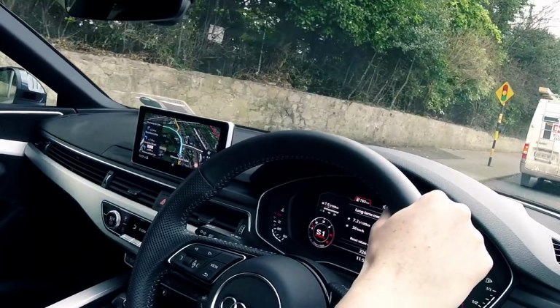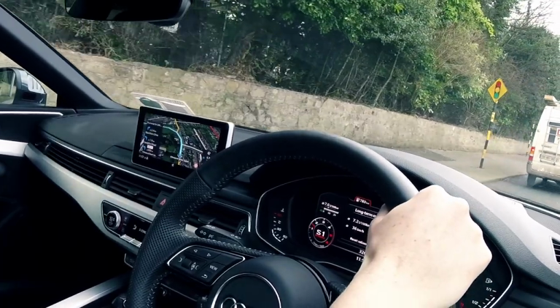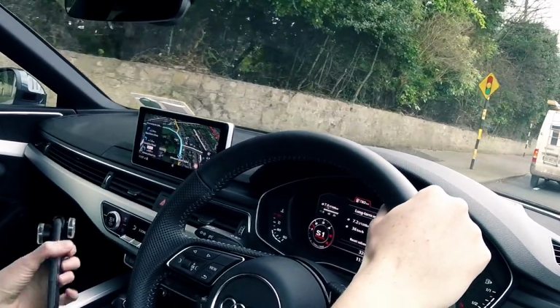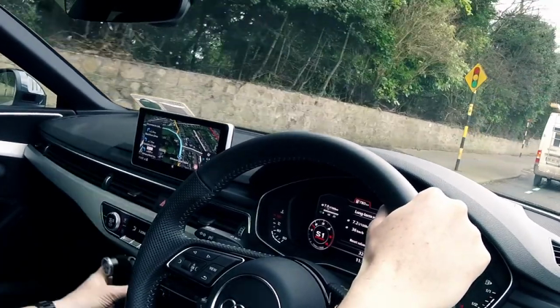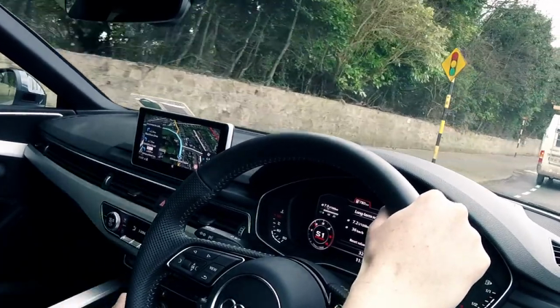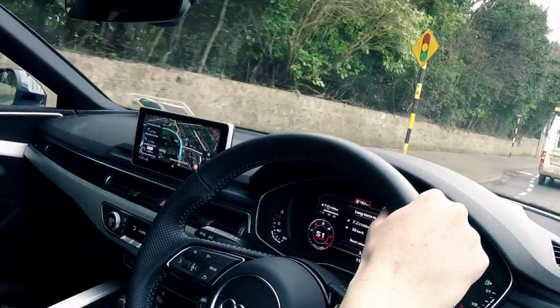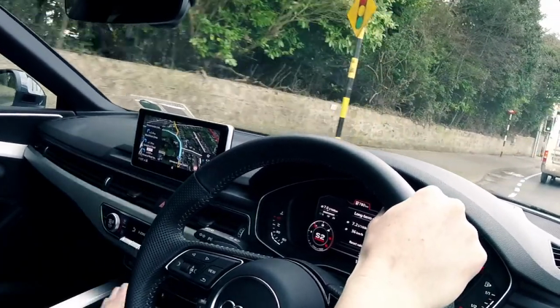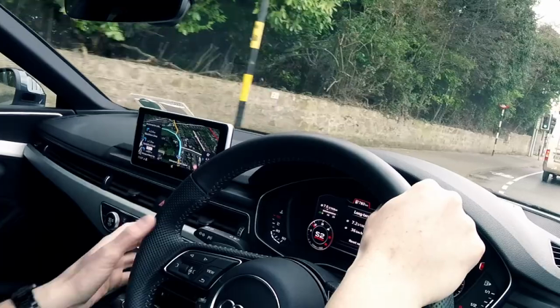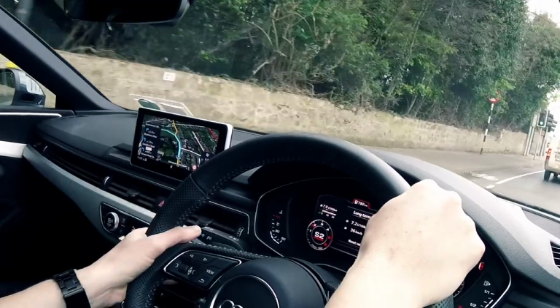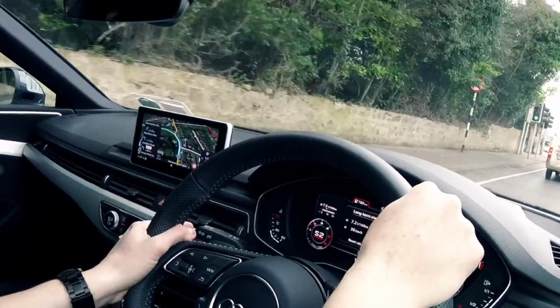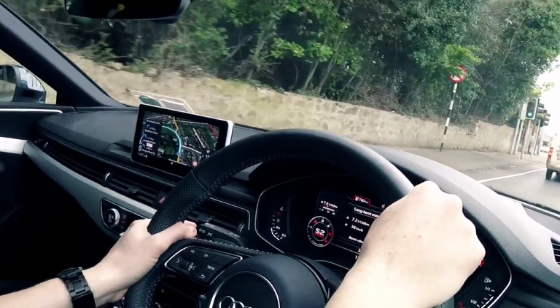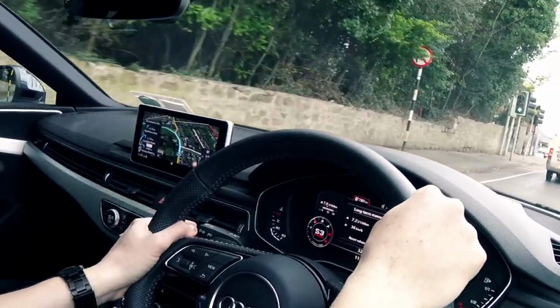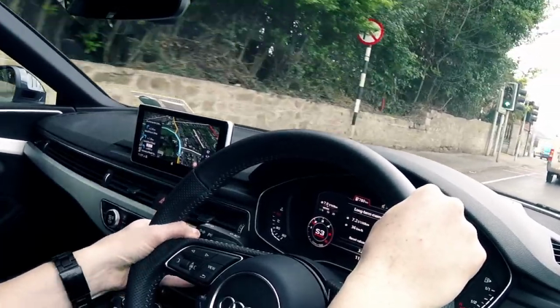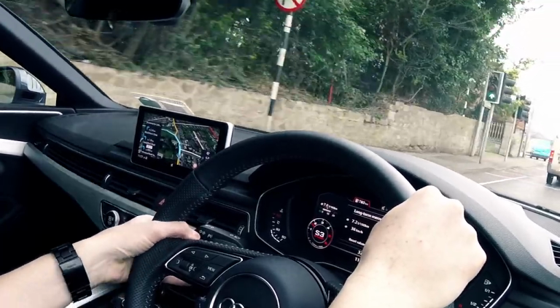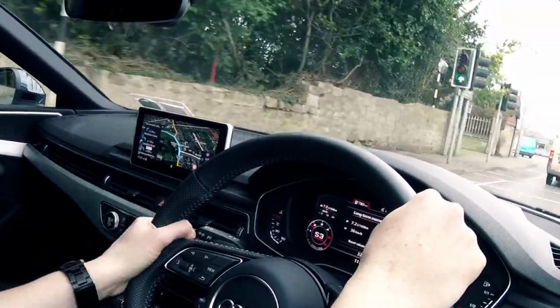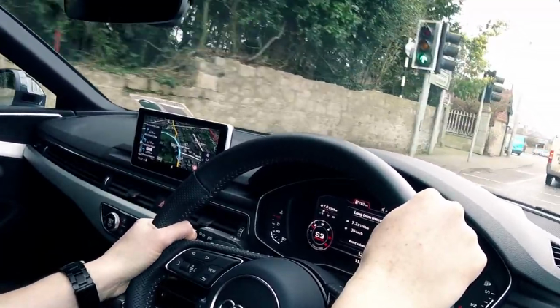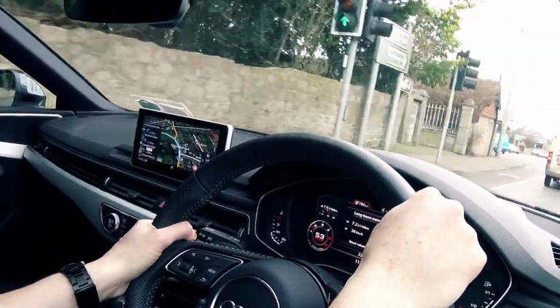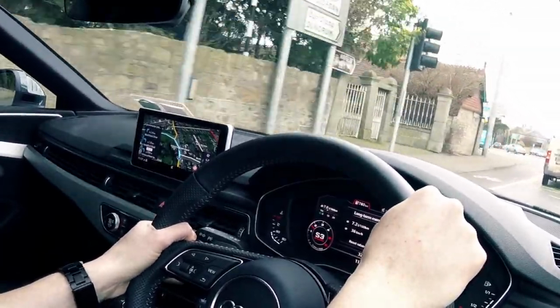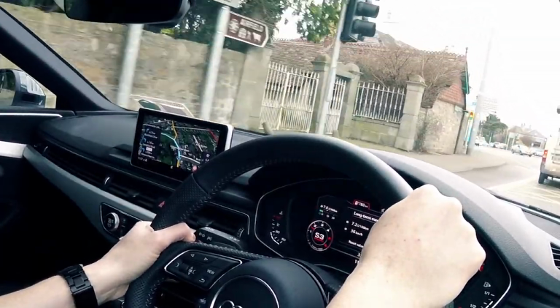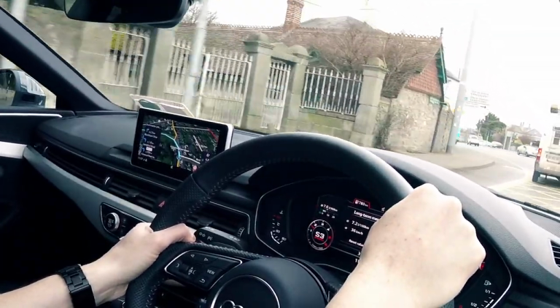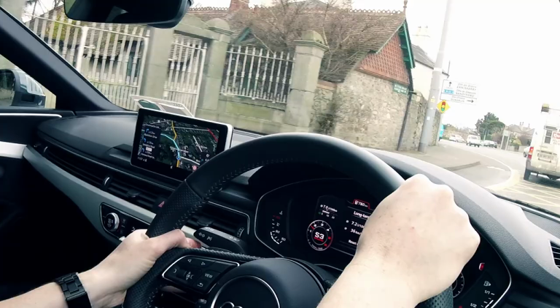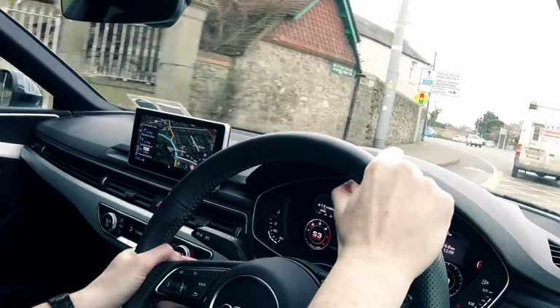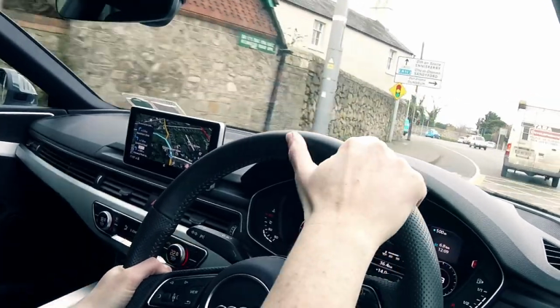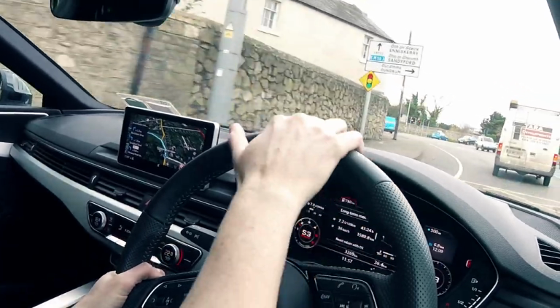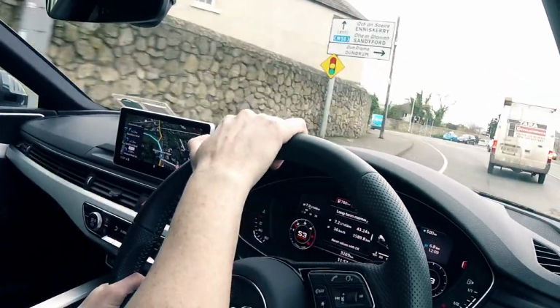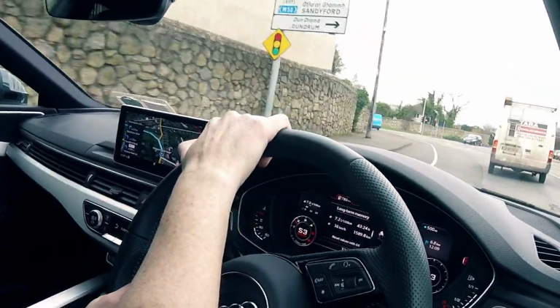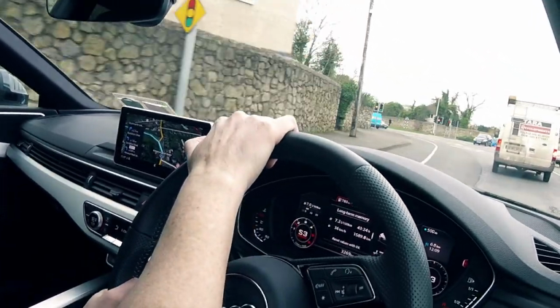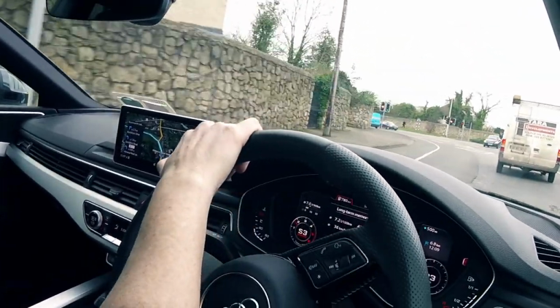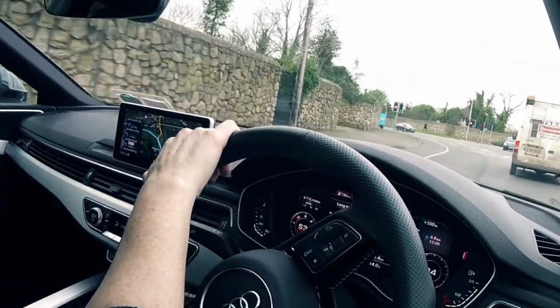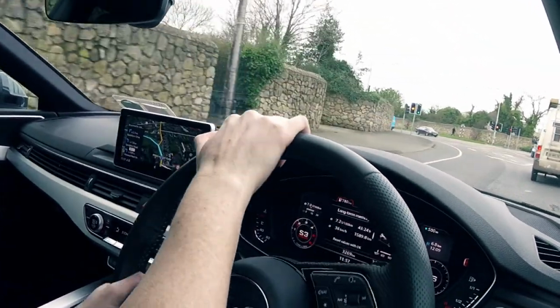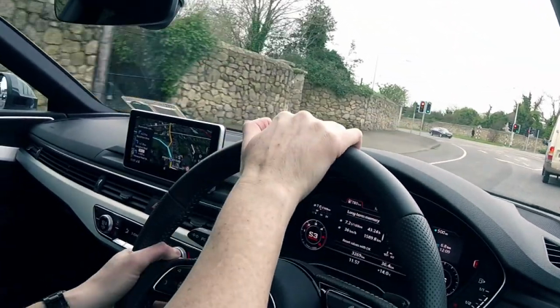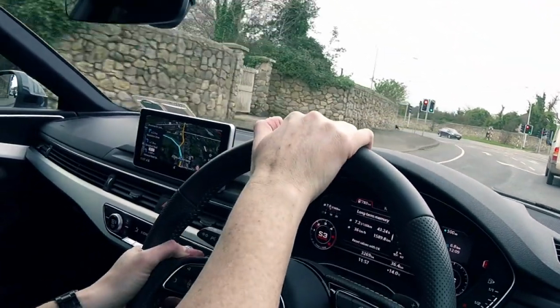I really like this automatic gear shift as well — nice and easy, lovely, just a really nice feel to it. Start/stop button, that's kind of cool.